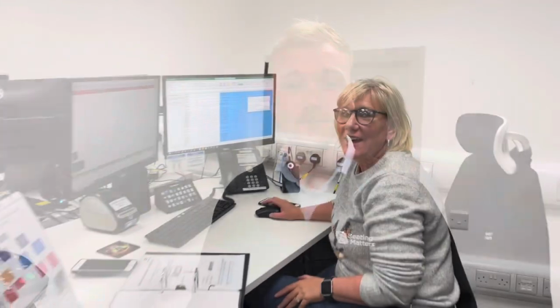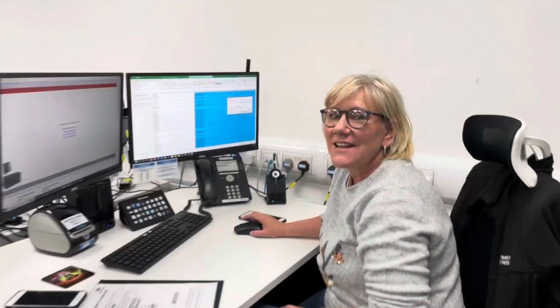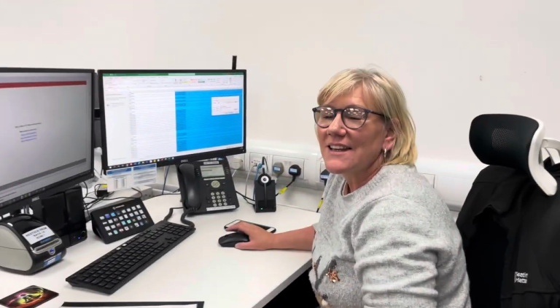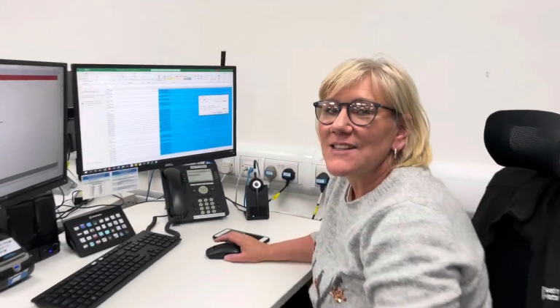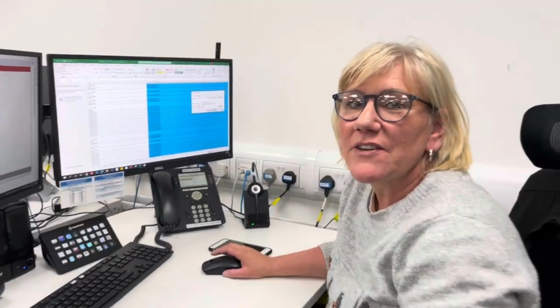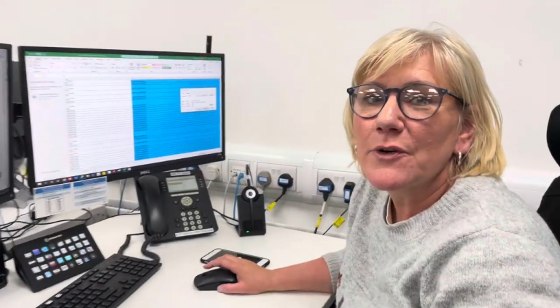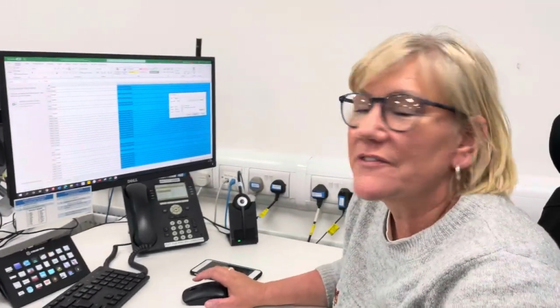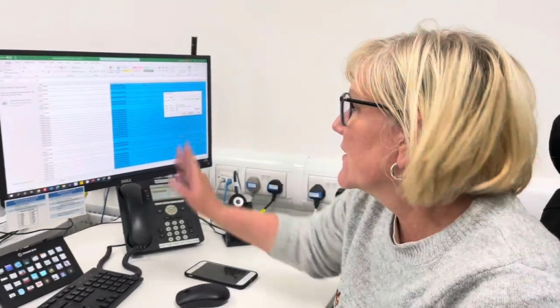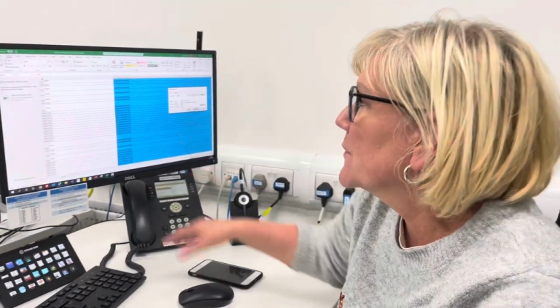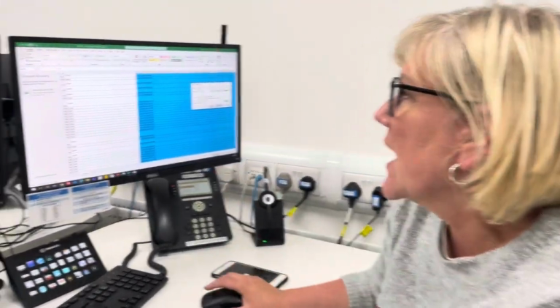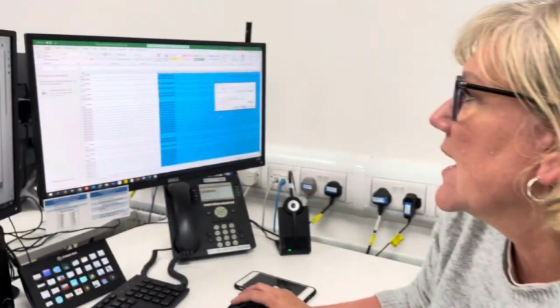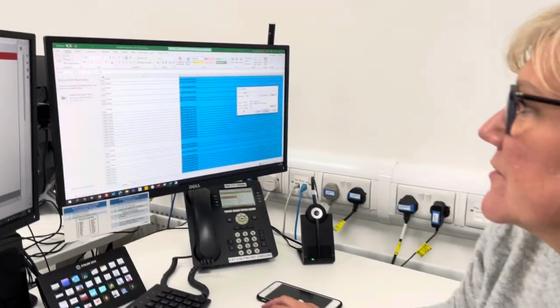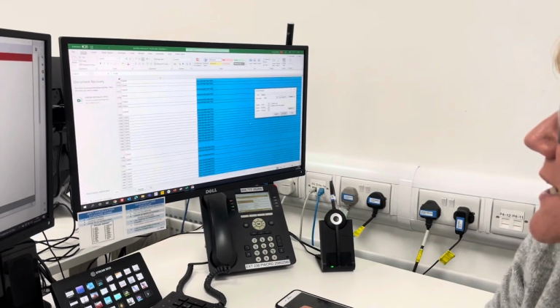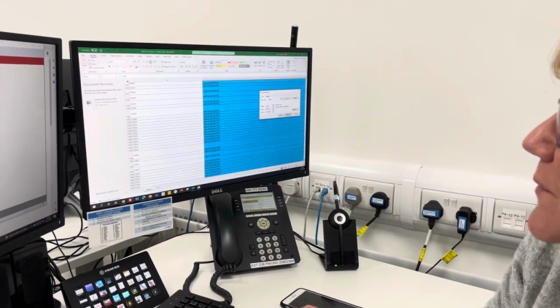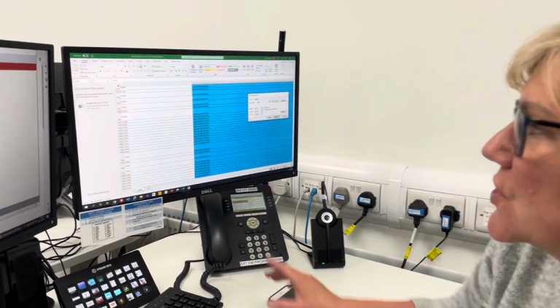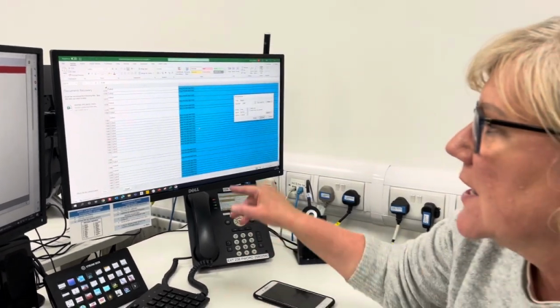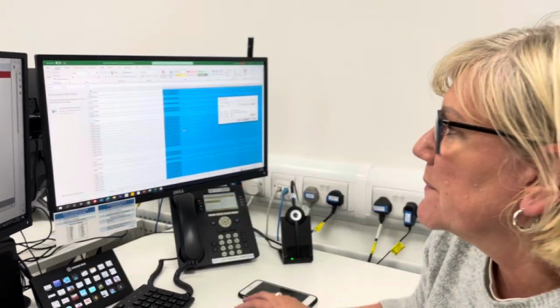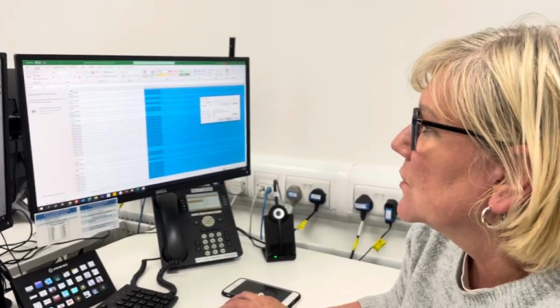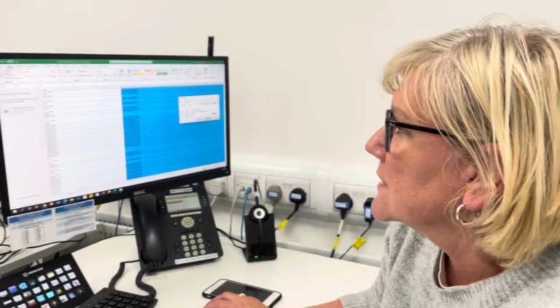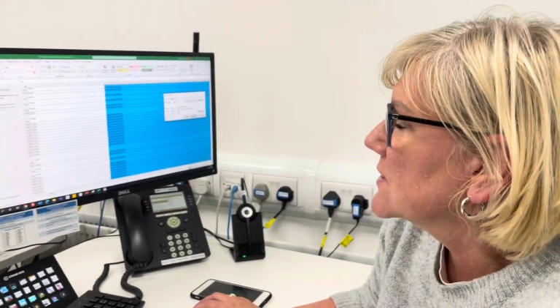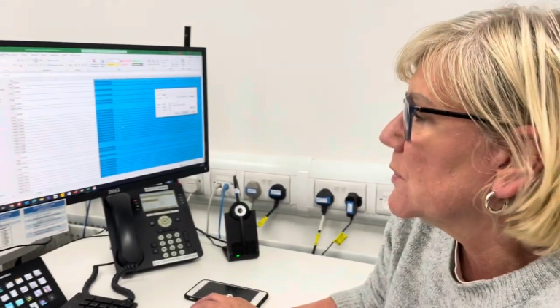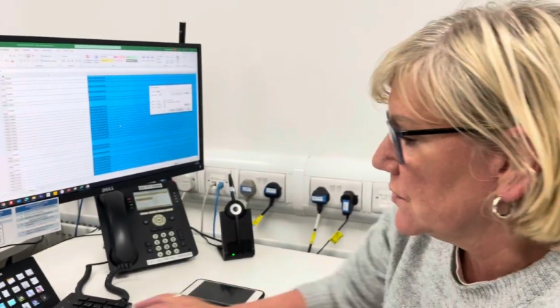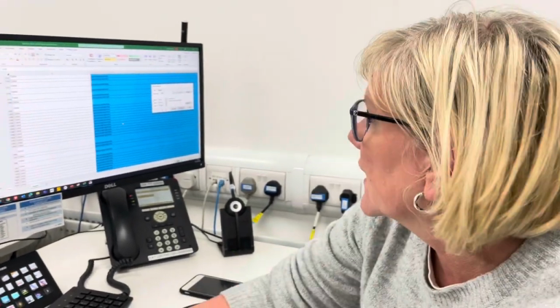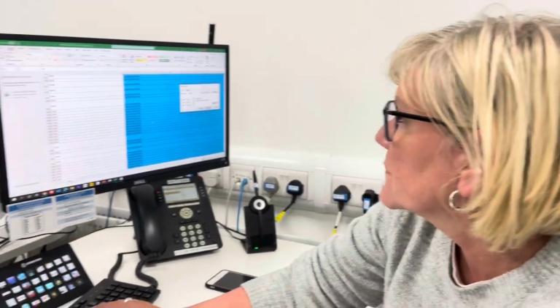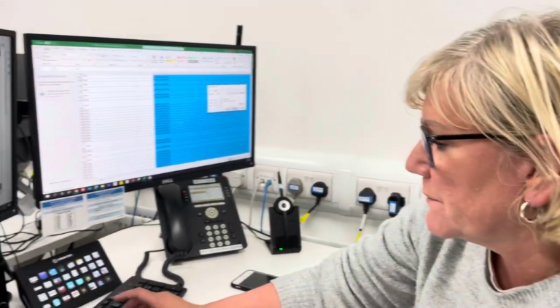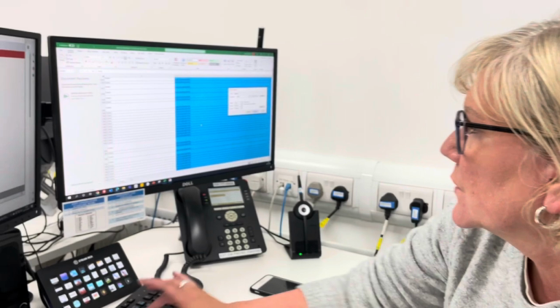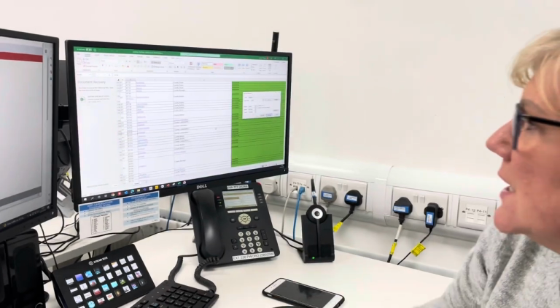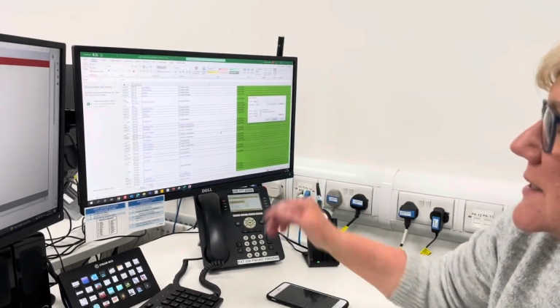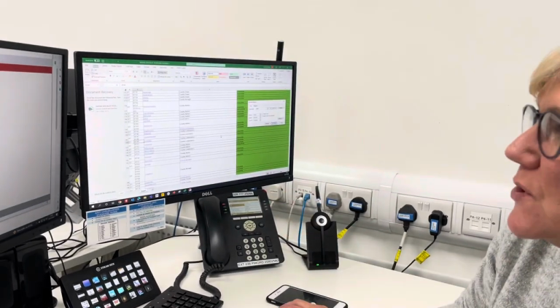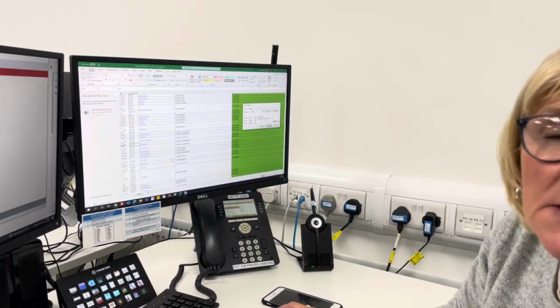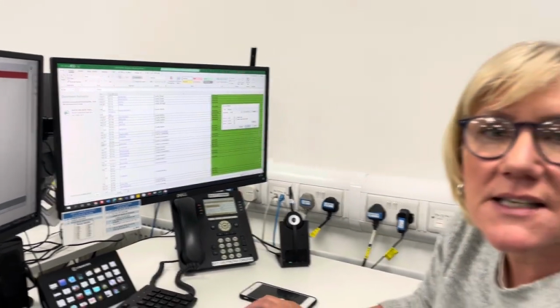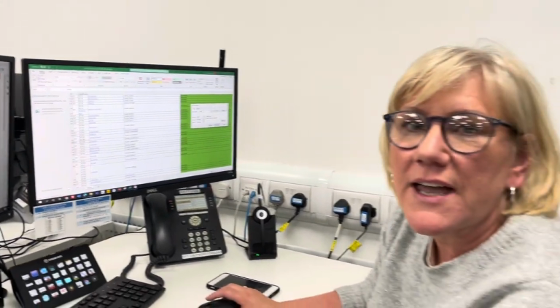Lorna's favourite improvement for the year is an app she created that gives all the seating specialist postcodes. You put the postcode in and it tells you who the seating specialist is for that area.